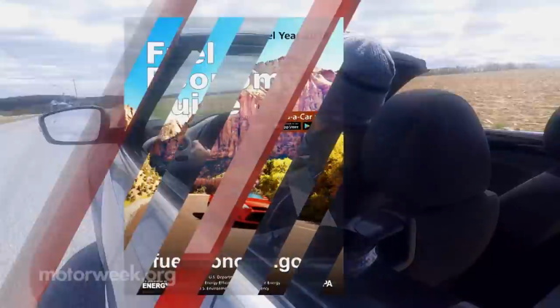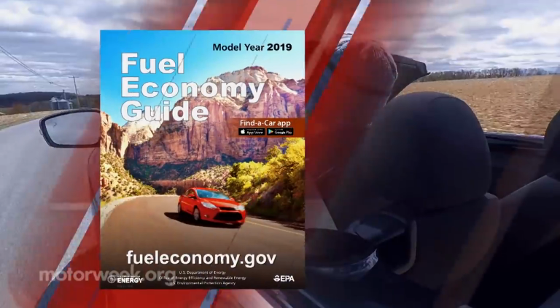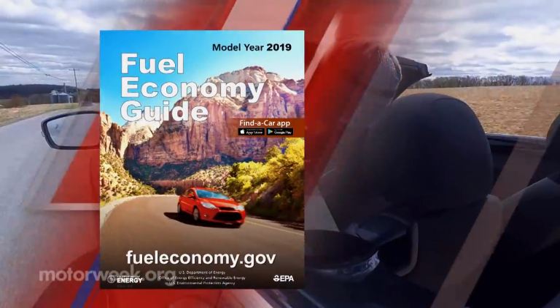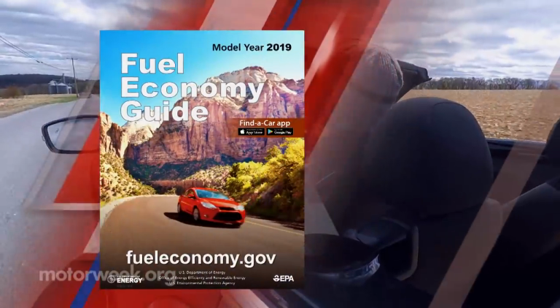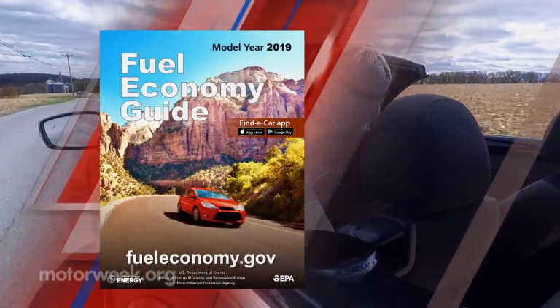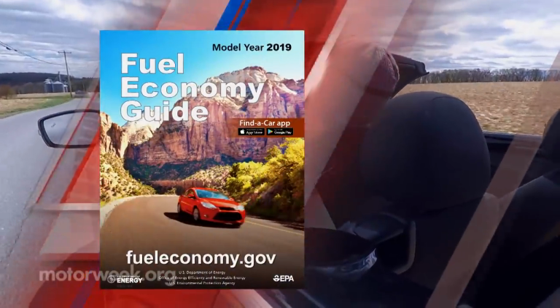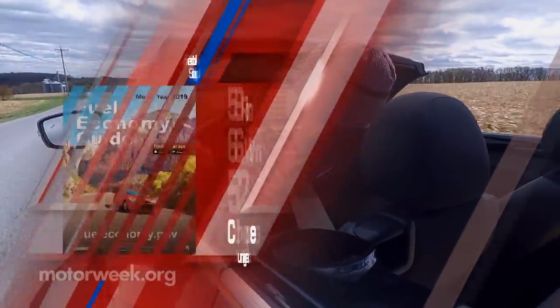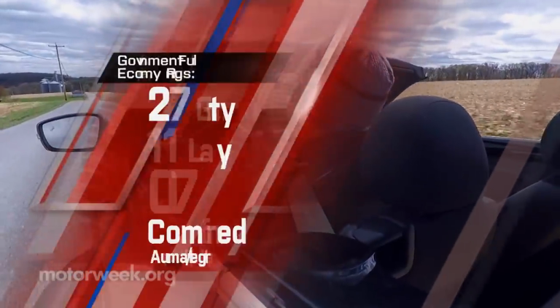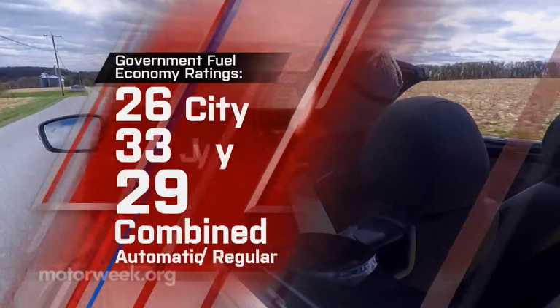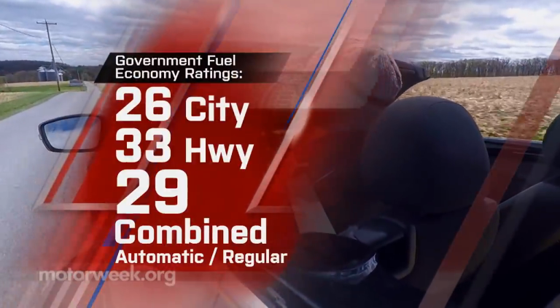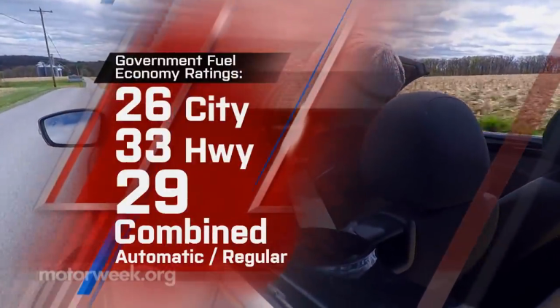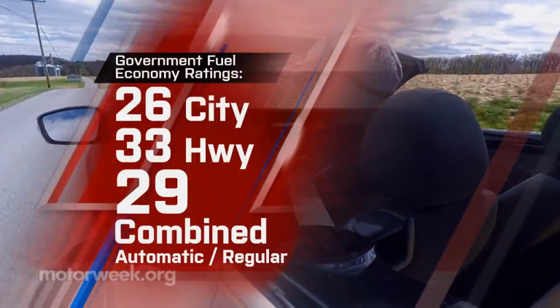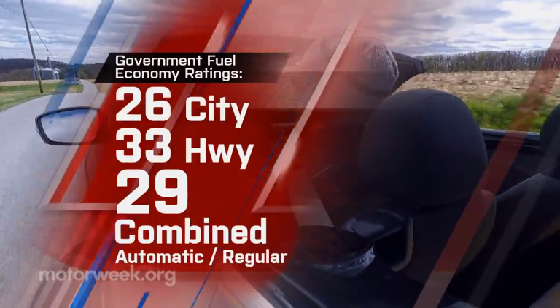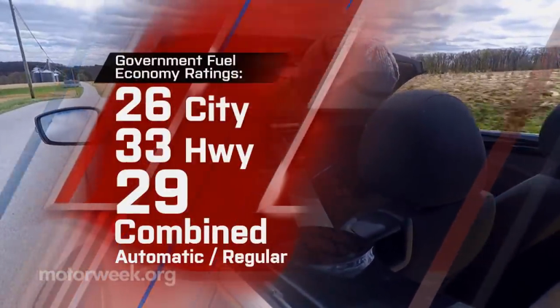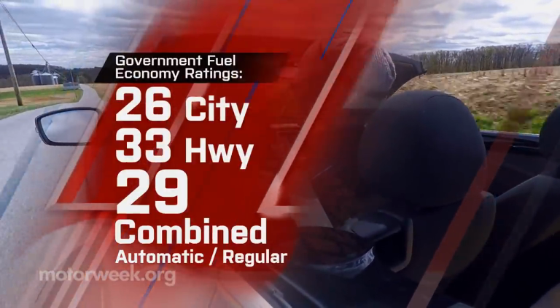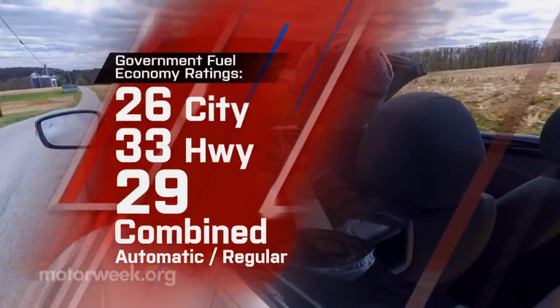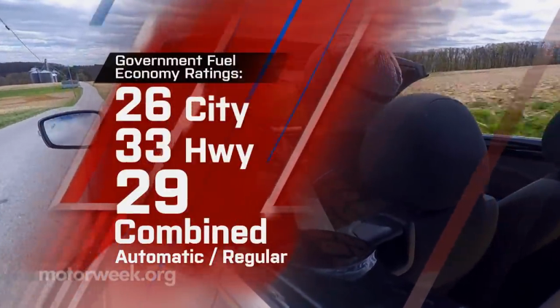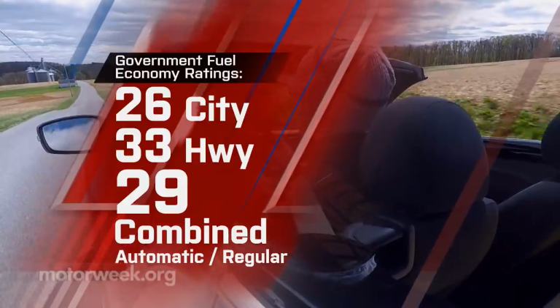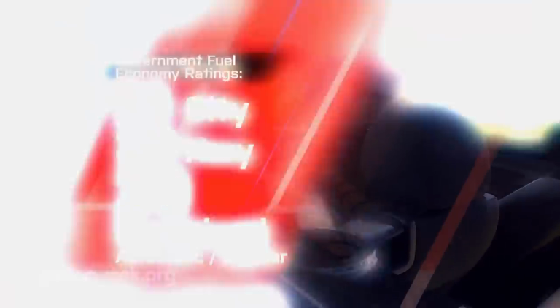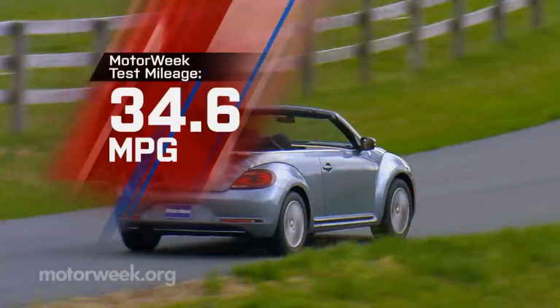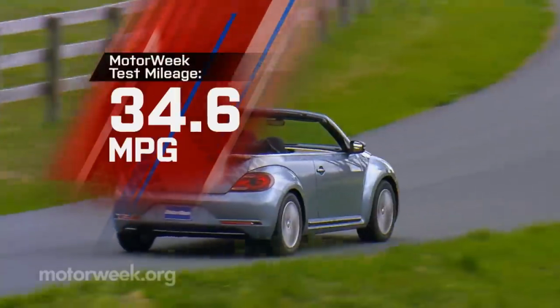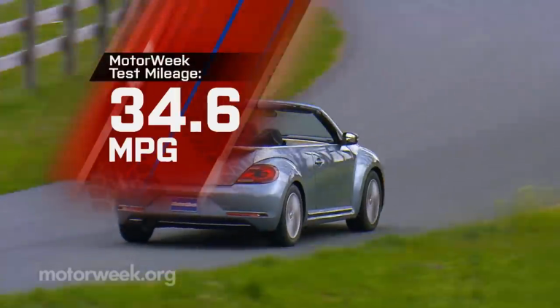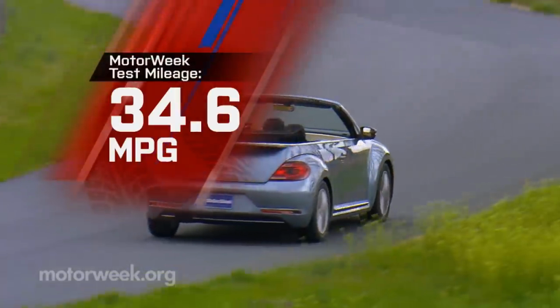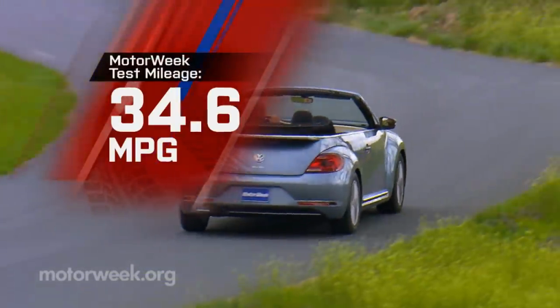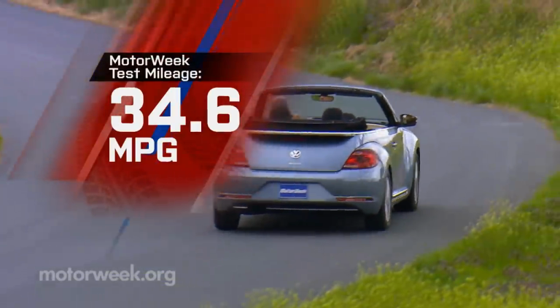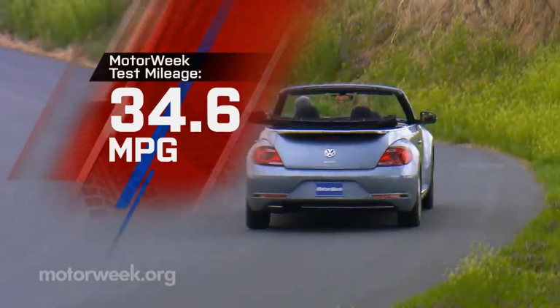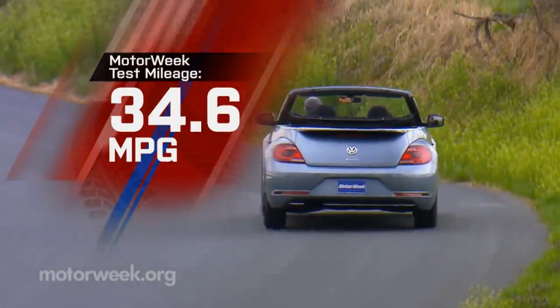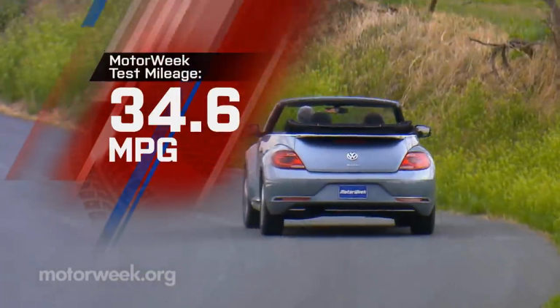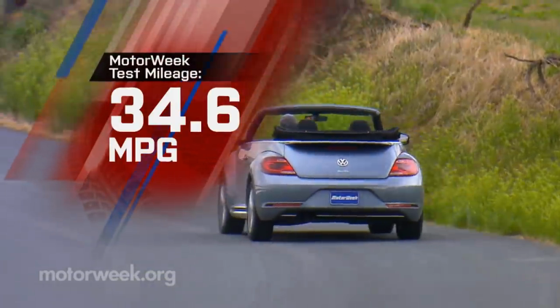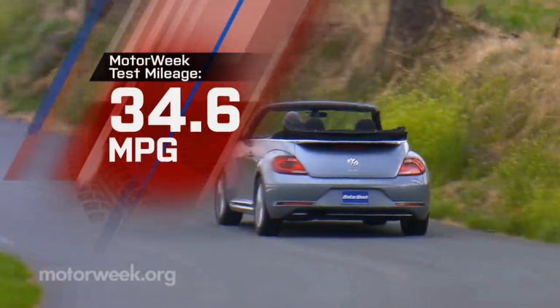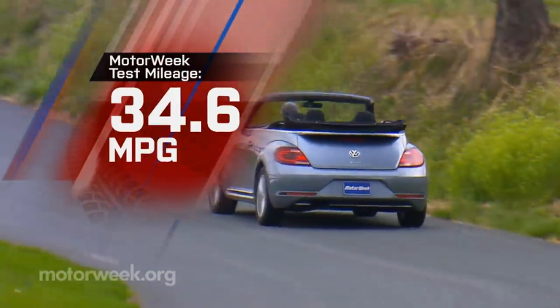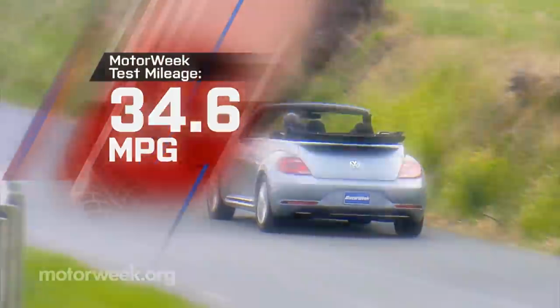Government fuel economy ratings are 26 city, 33 highway, and 29 combined. We averaged a great 34.6 miles per gallon on regular.